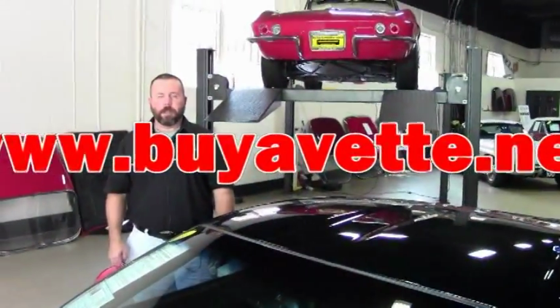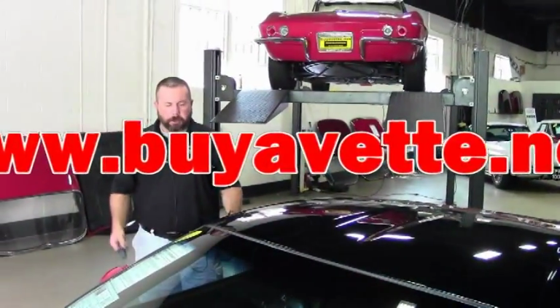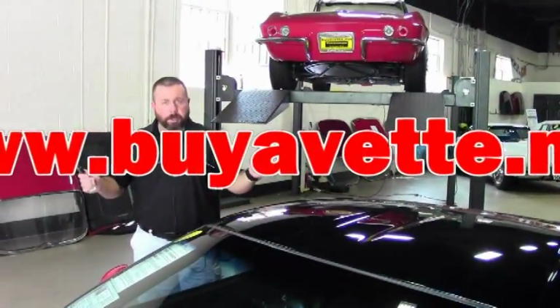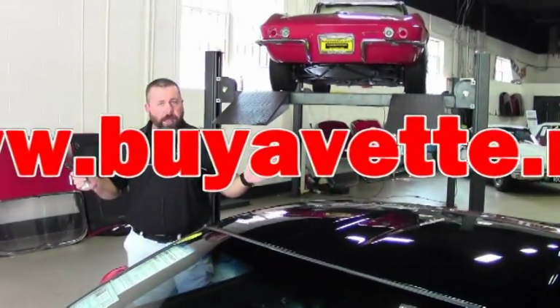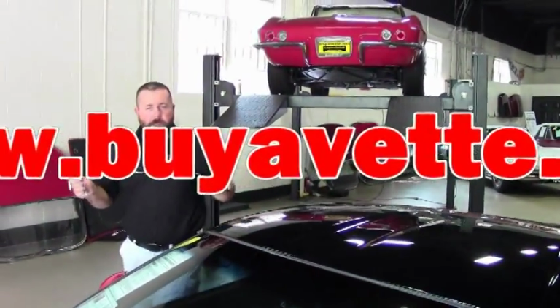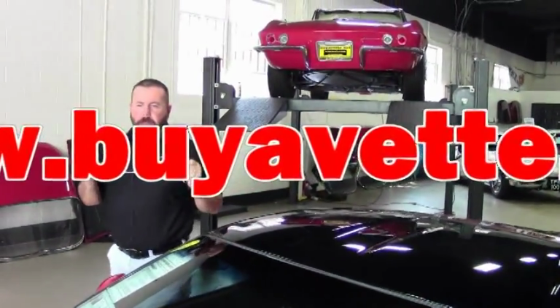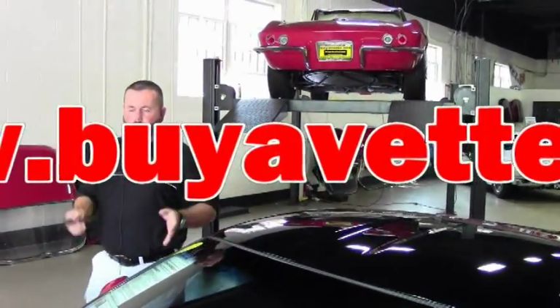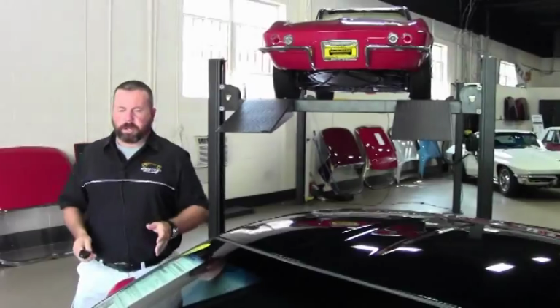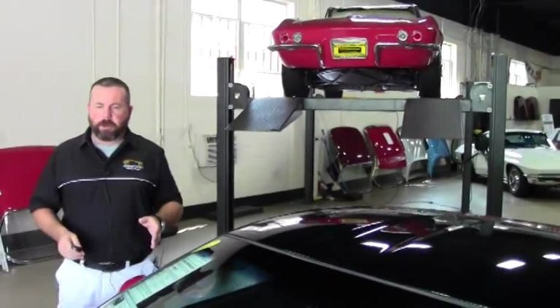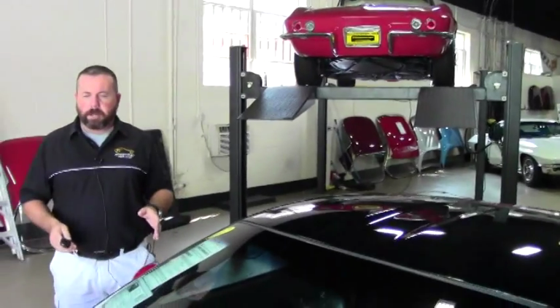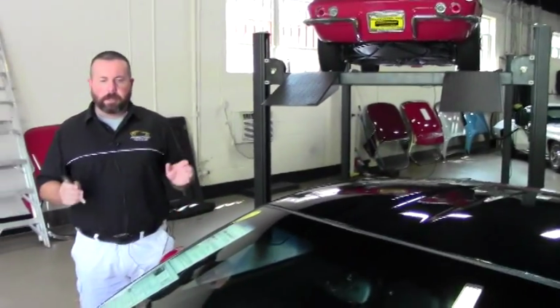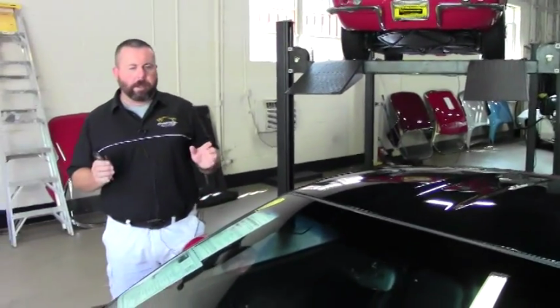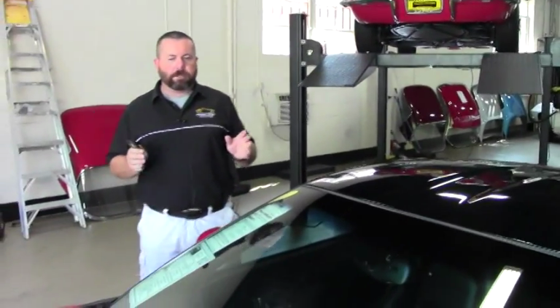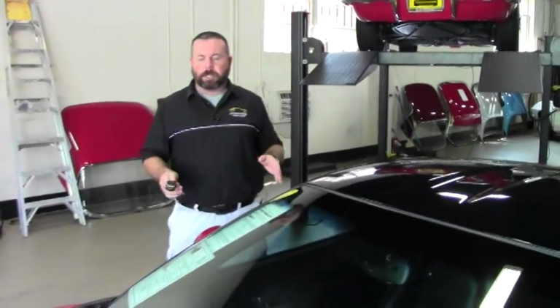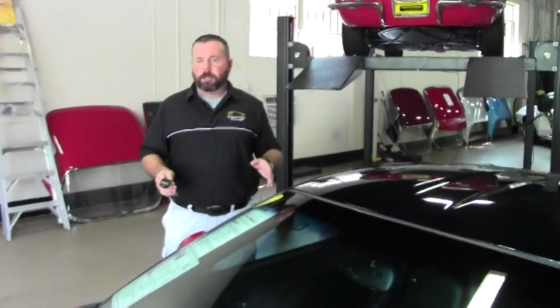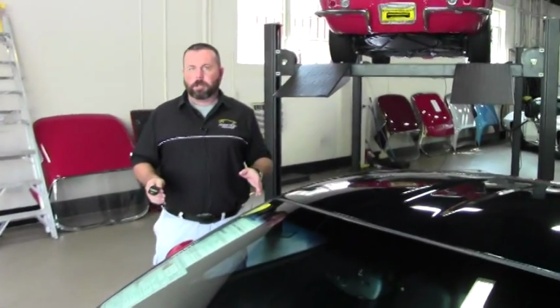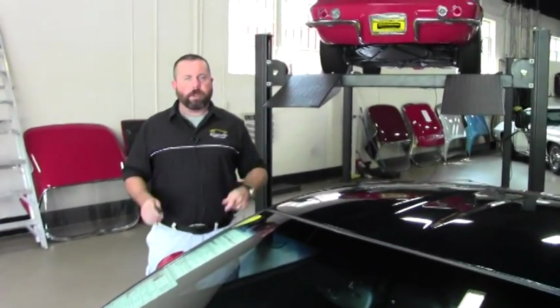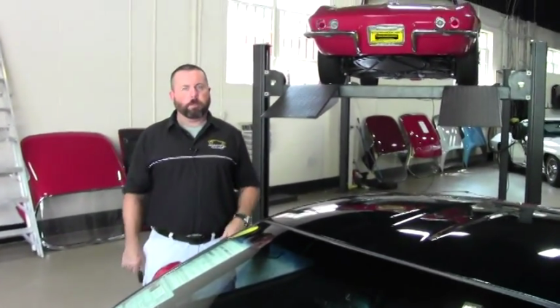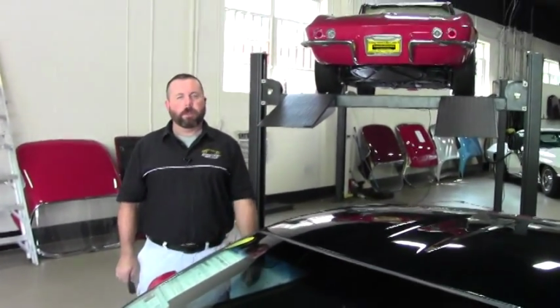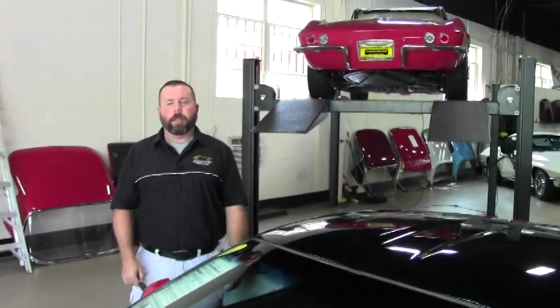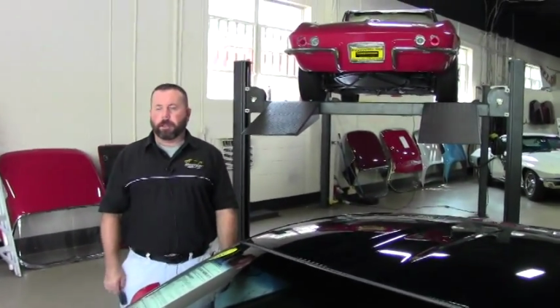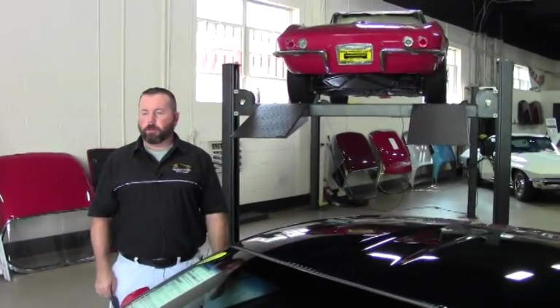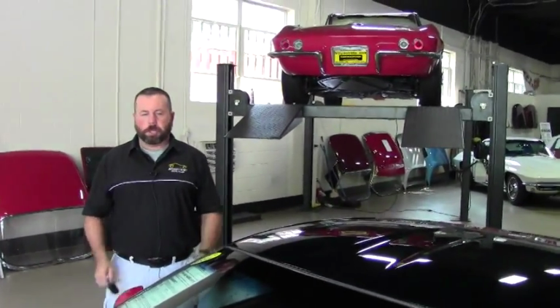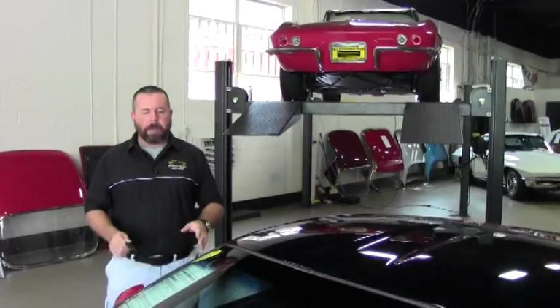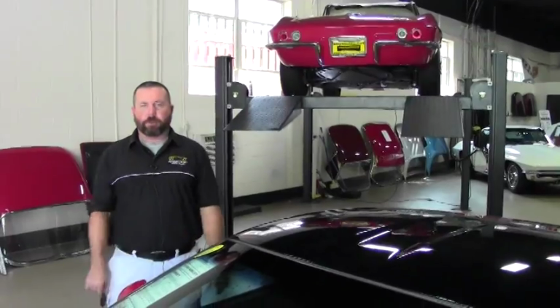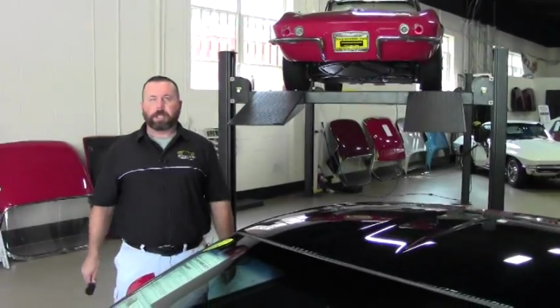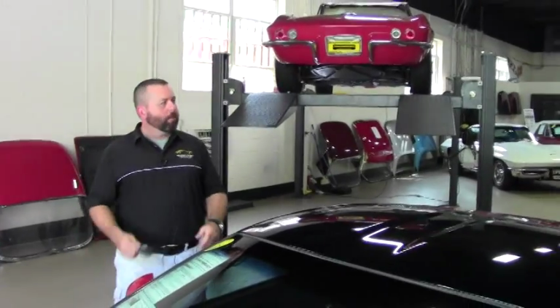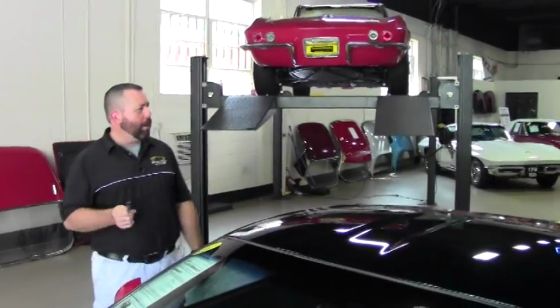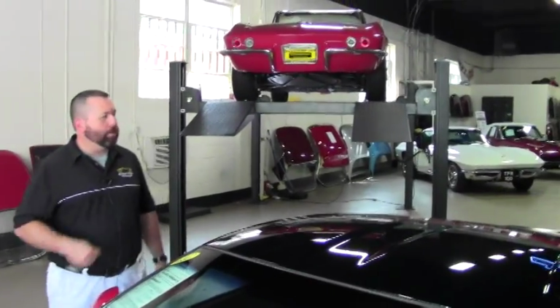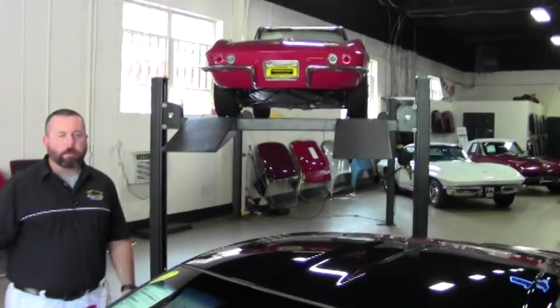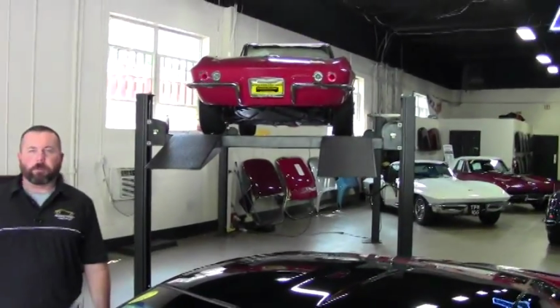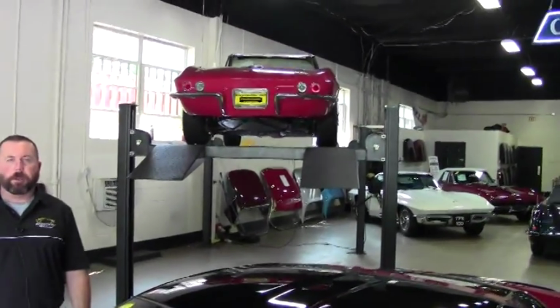Hi folks, Keith here with BioVet. I've got a beautiful Victory Red C6 Corvette Coupe, and we're going to show you that. But first, Rick, why don't you pan around and show everybody what we do here.